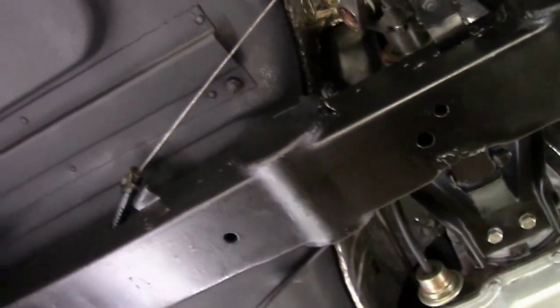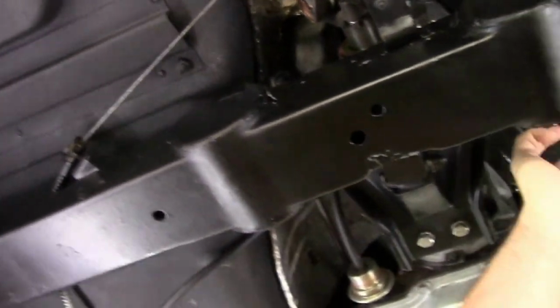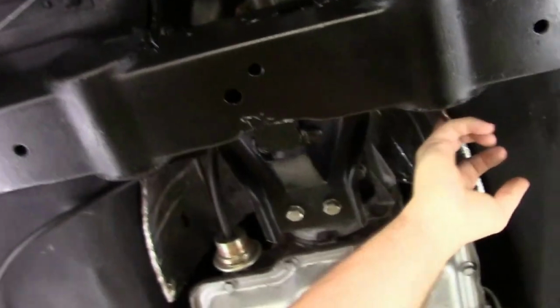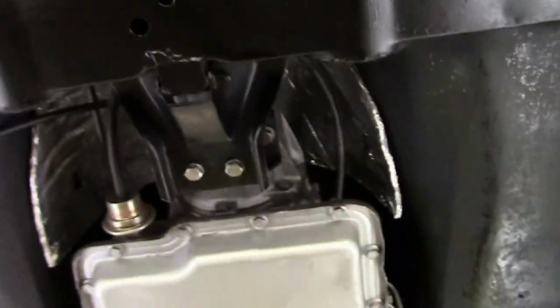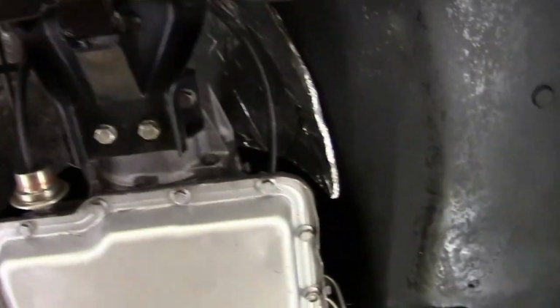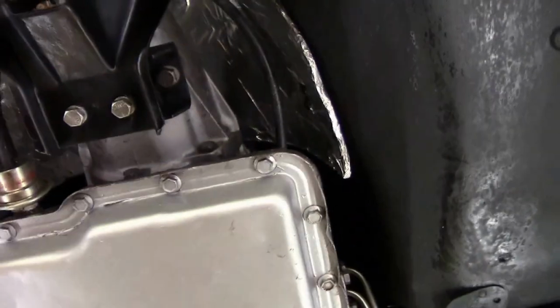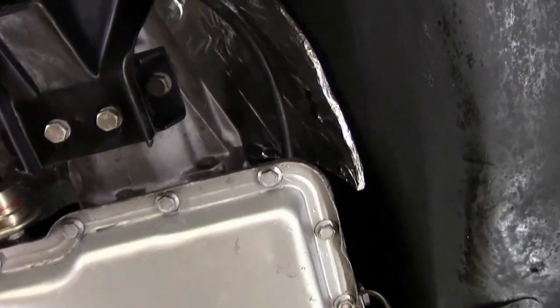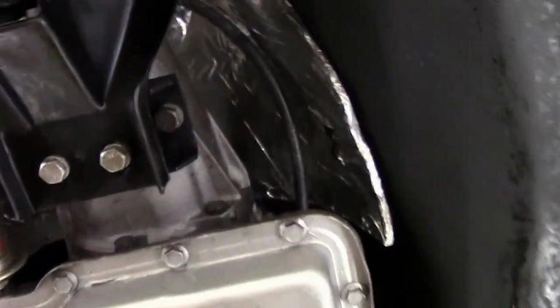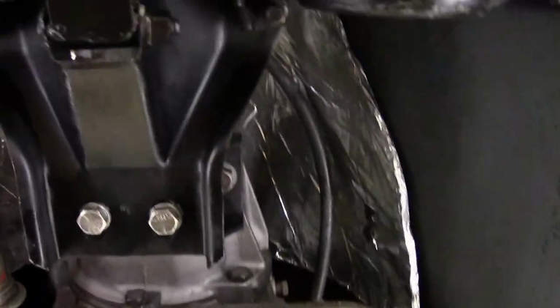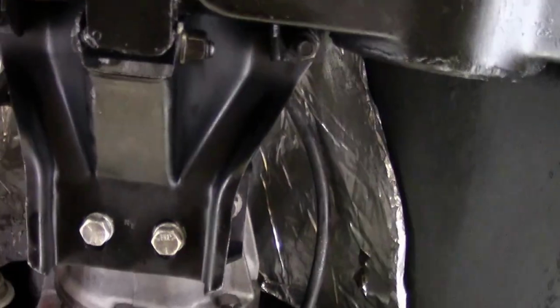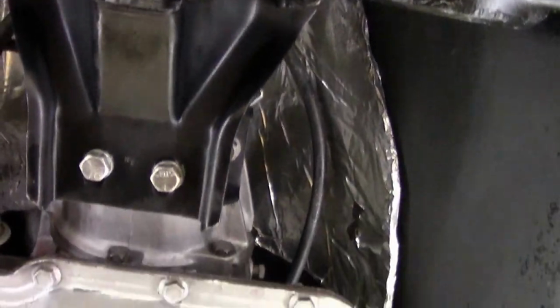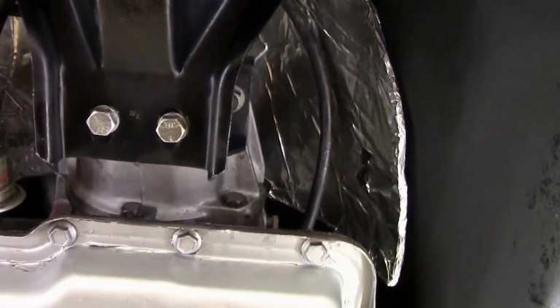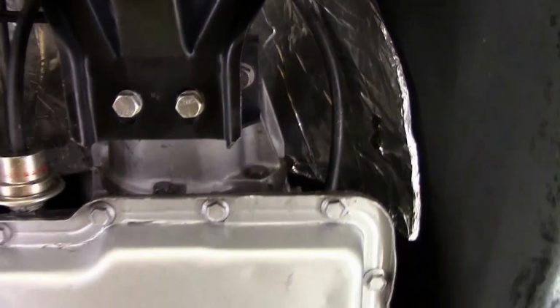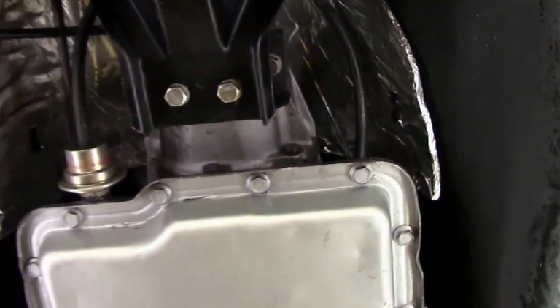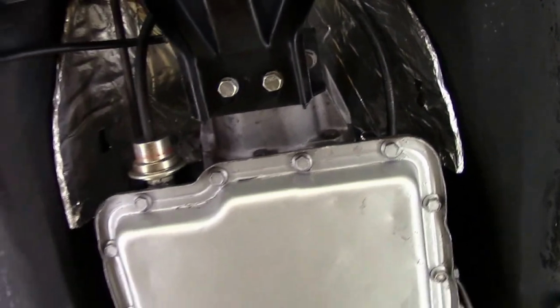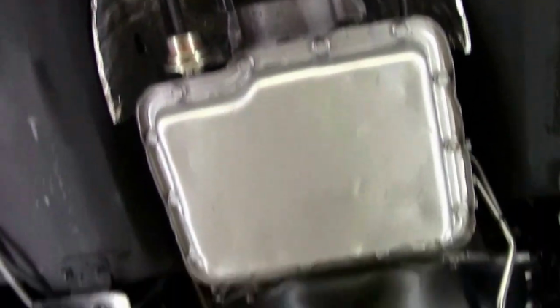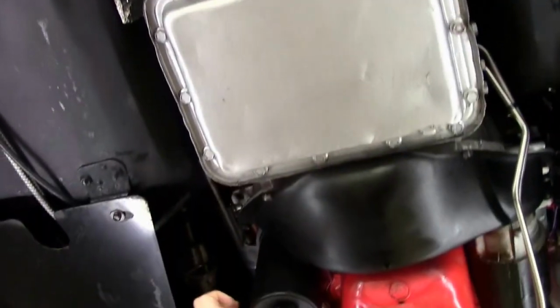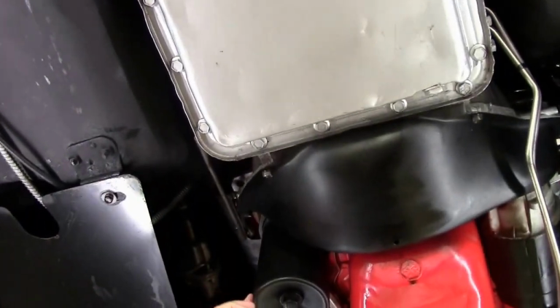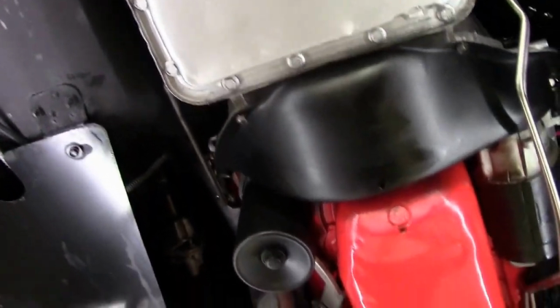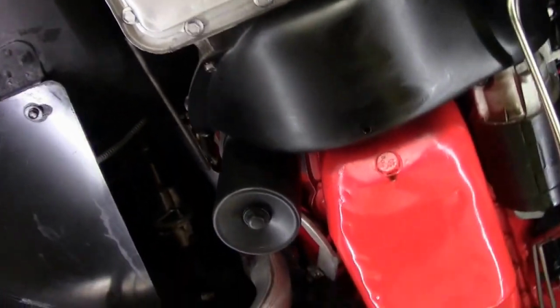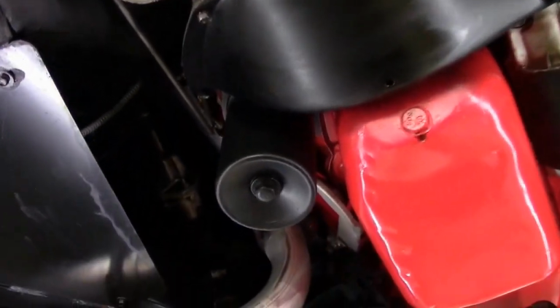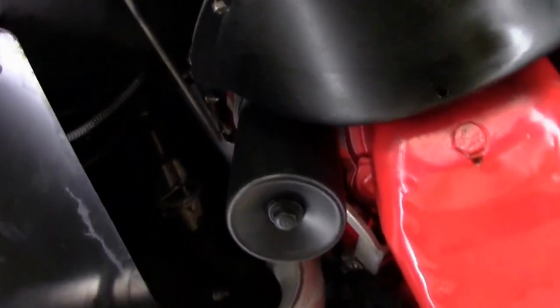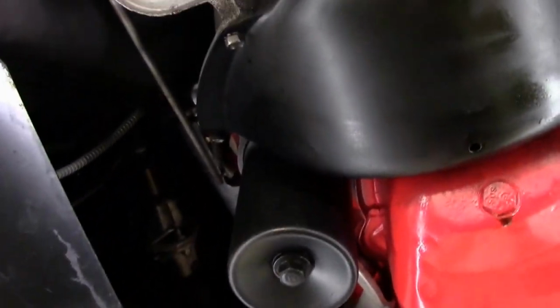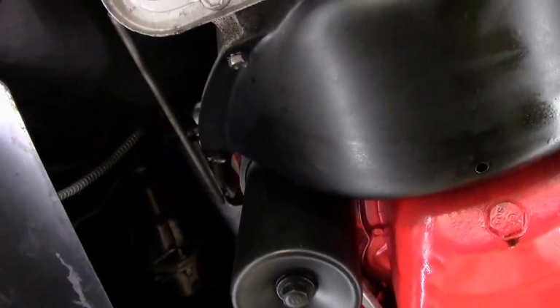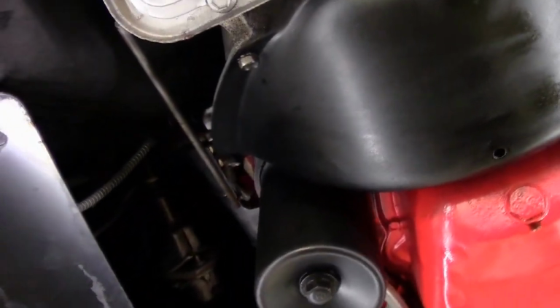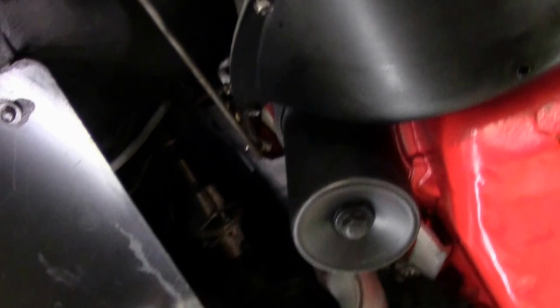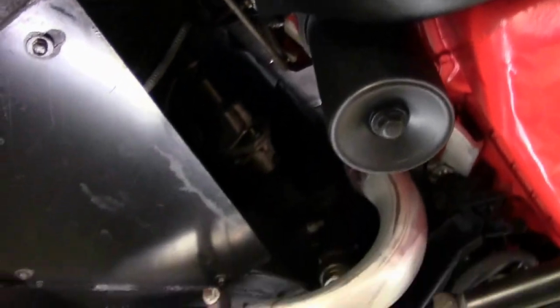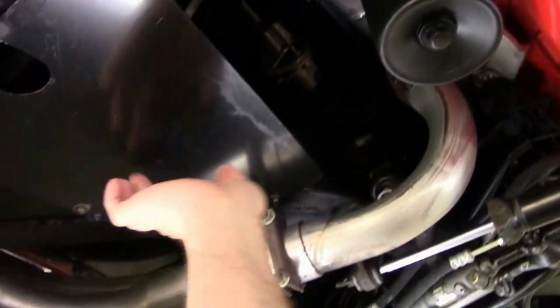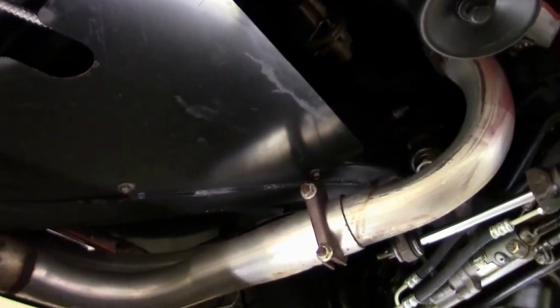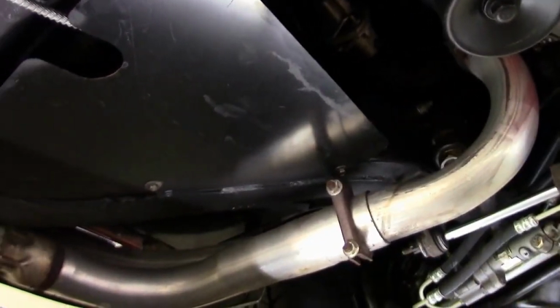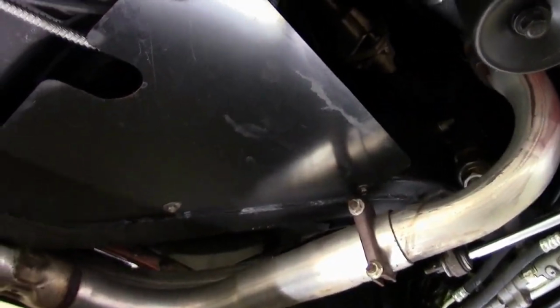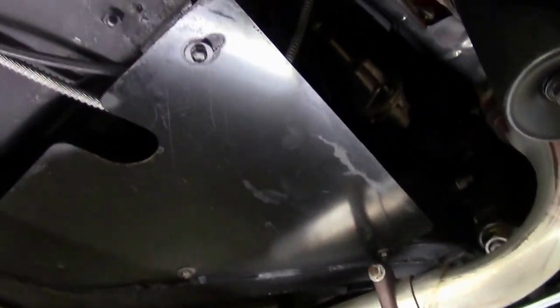We do have original style heat shielding by the transmission, and a transmission original style canister filter. We even have the shielding for the front.